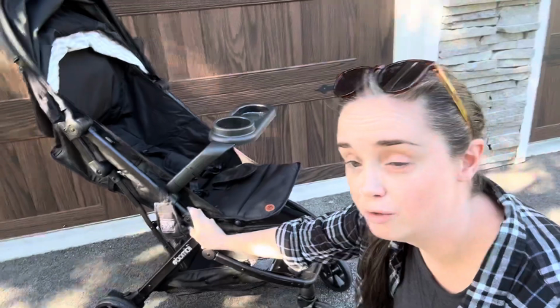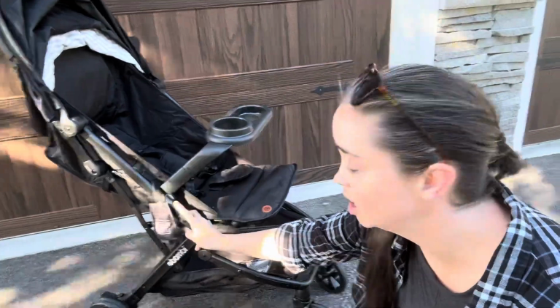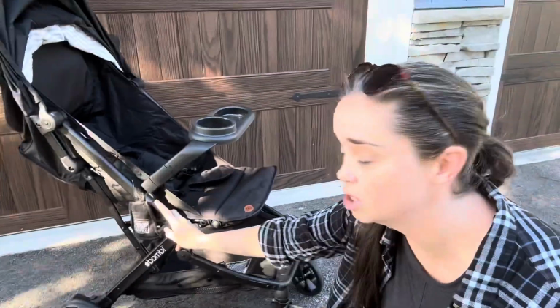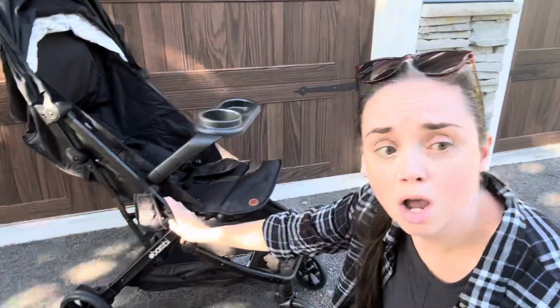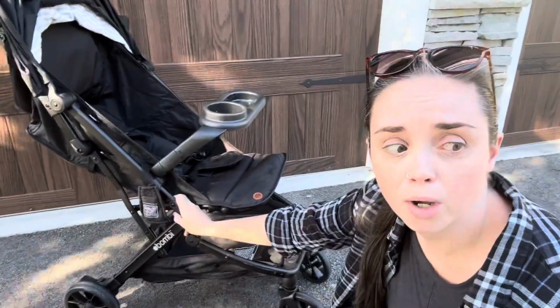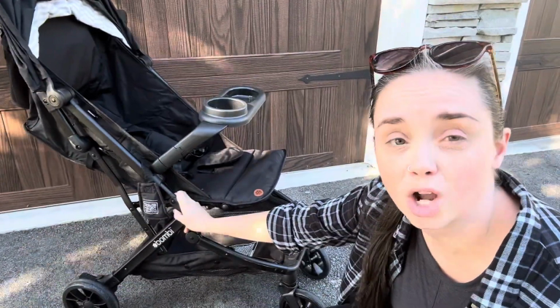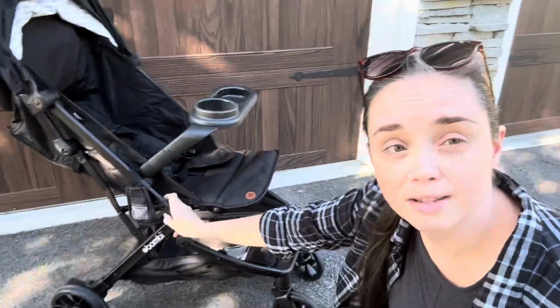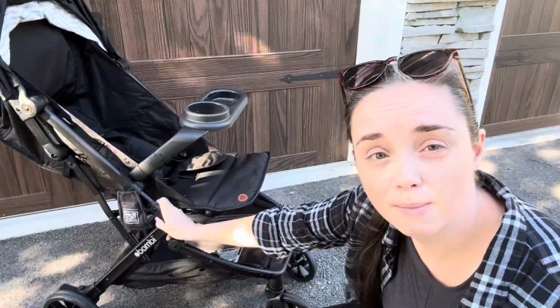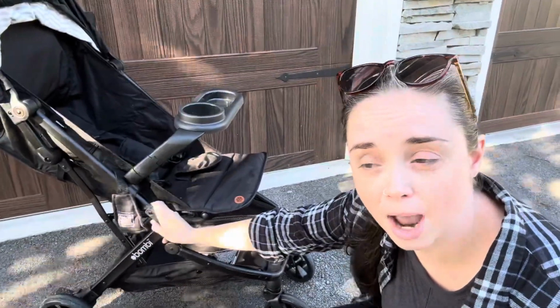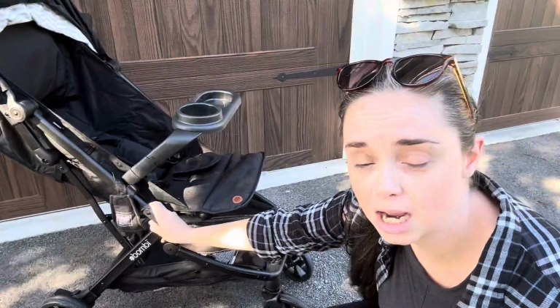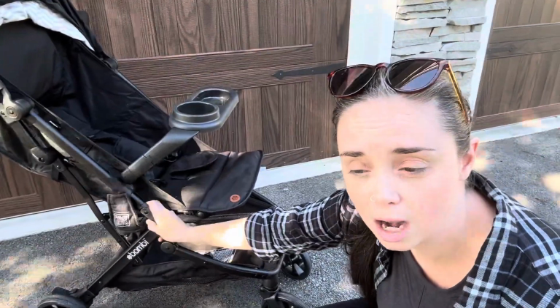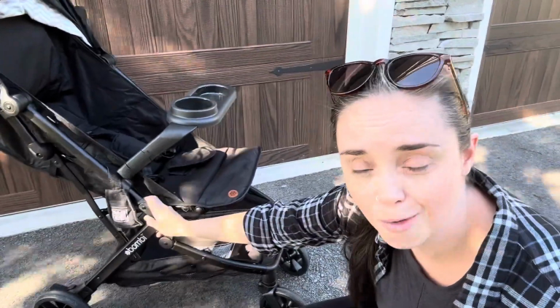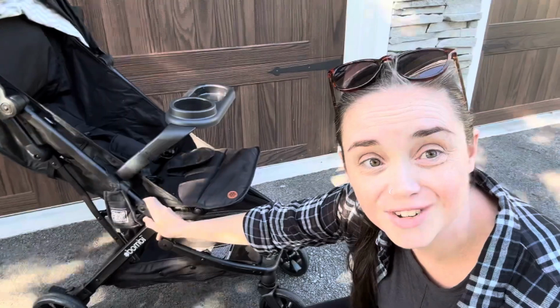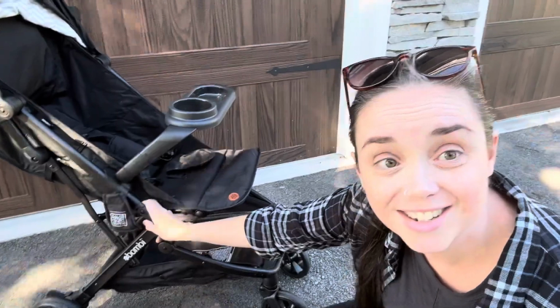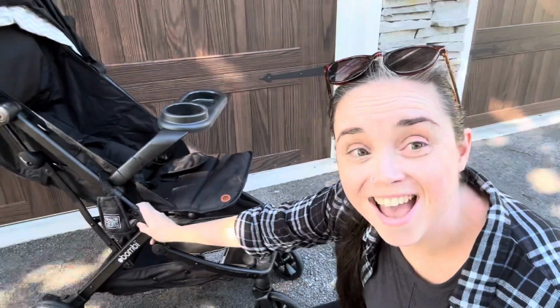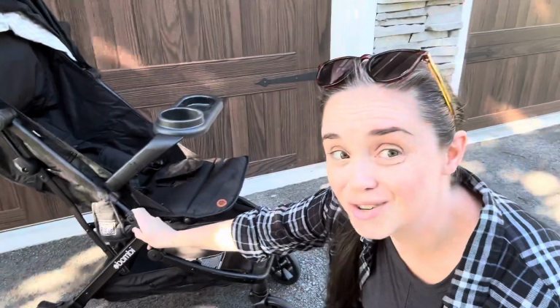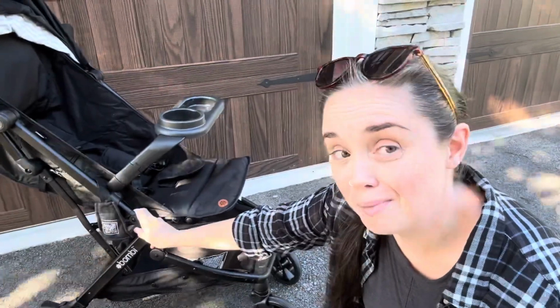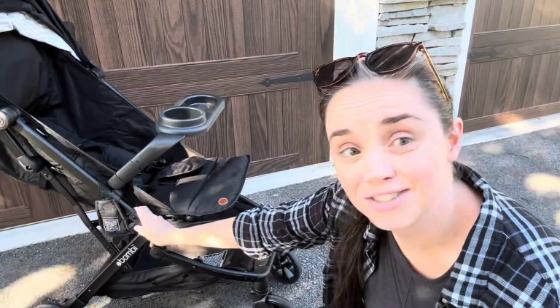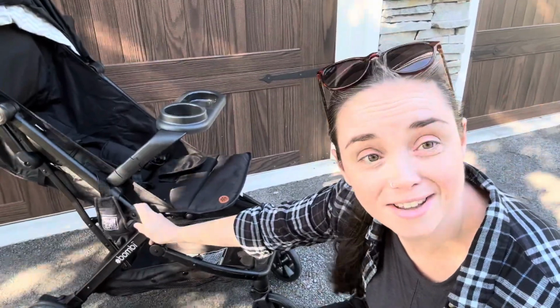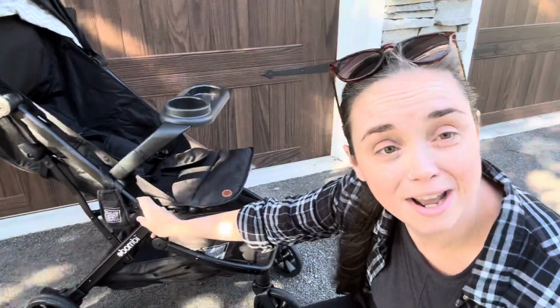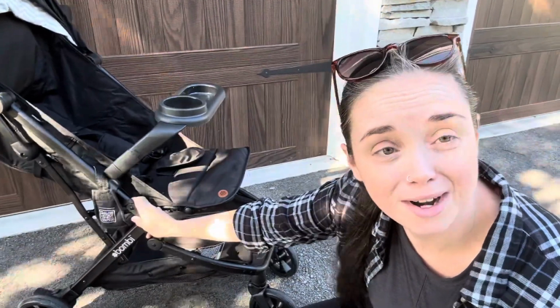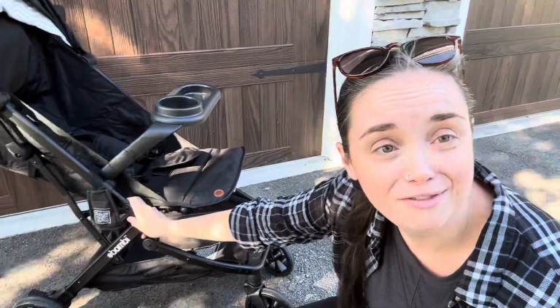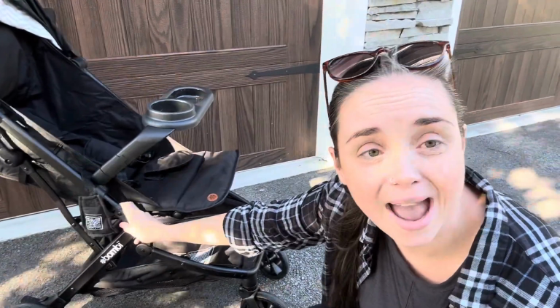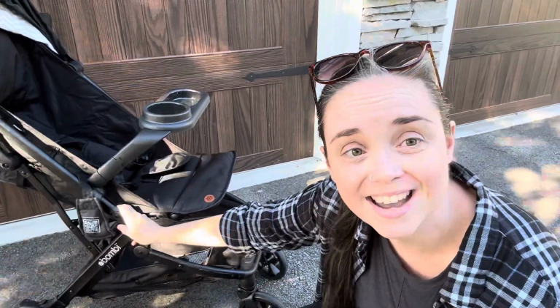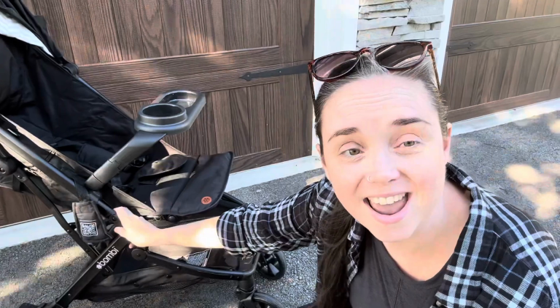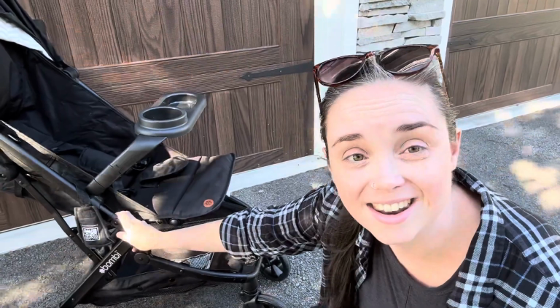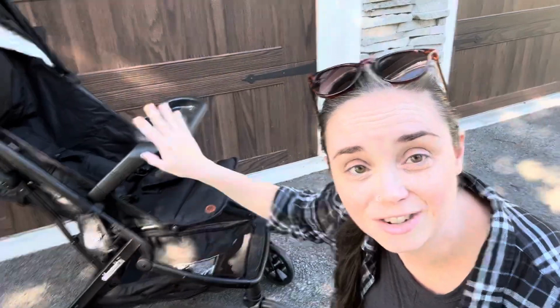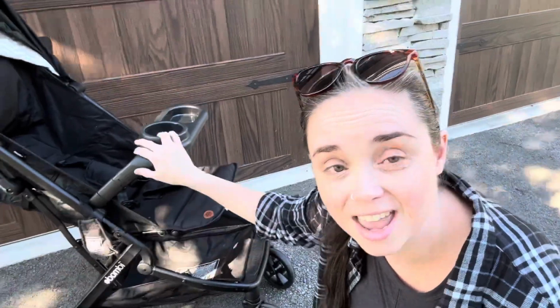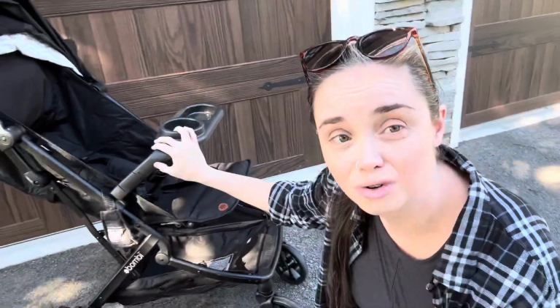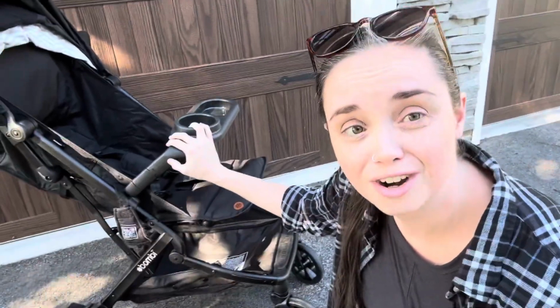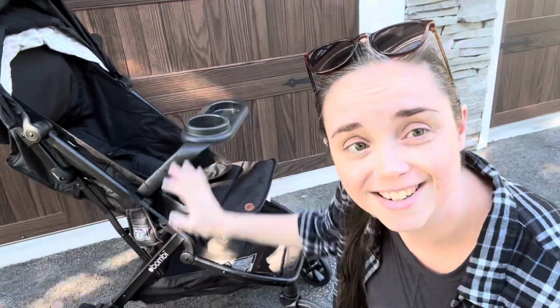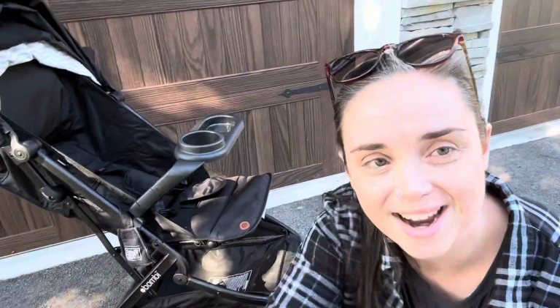So if you guys have any questions, put it in the comments for me — I'm happy to answer or get you the answer. Enjoy that promo code: N-E-S-T 20 for $20 off if you add an accessory and the stroller to your cart. Bye guys!